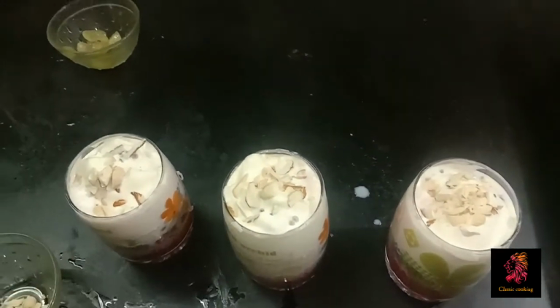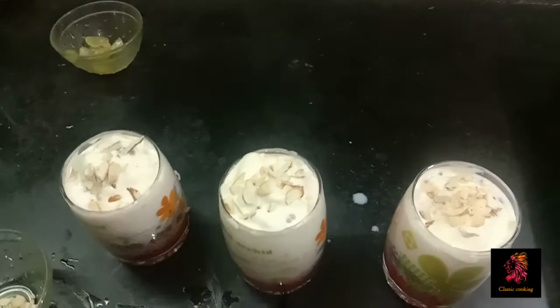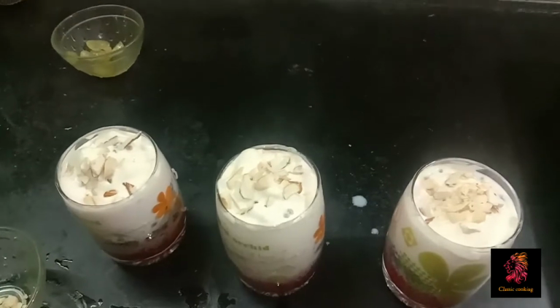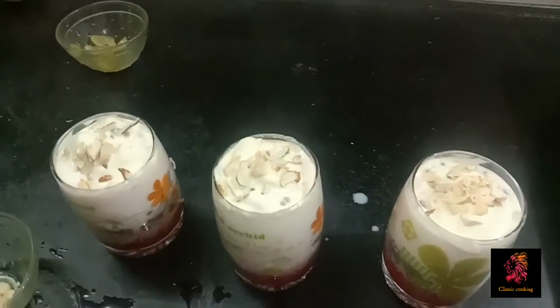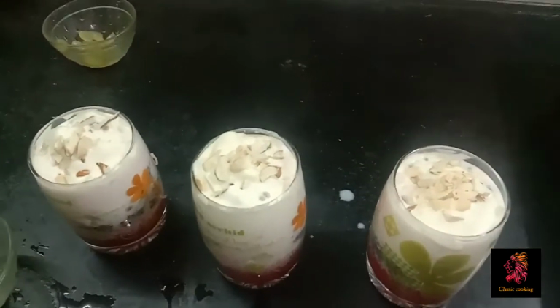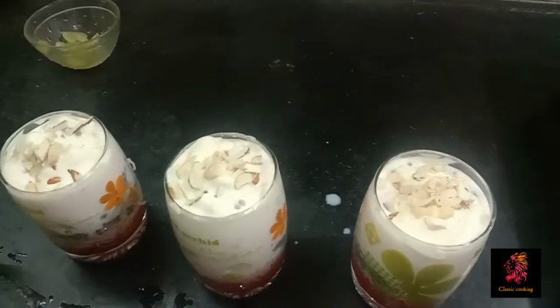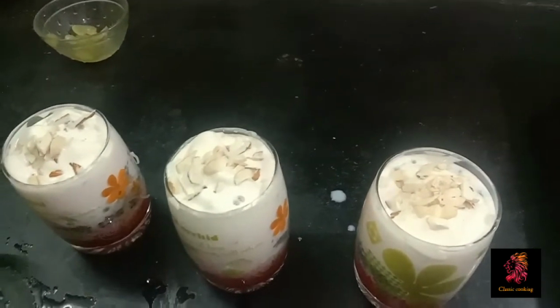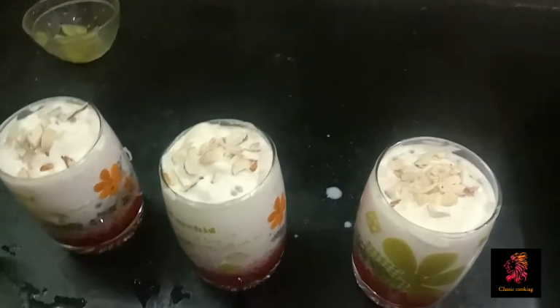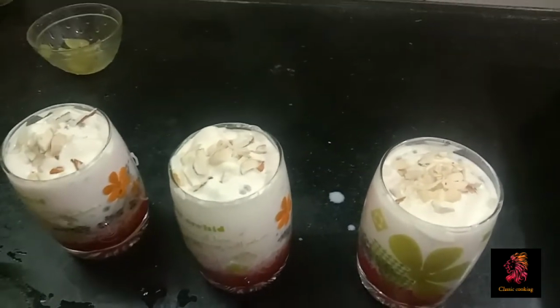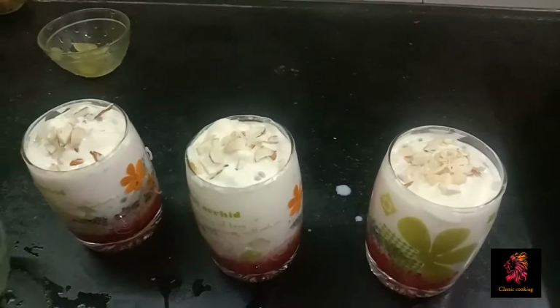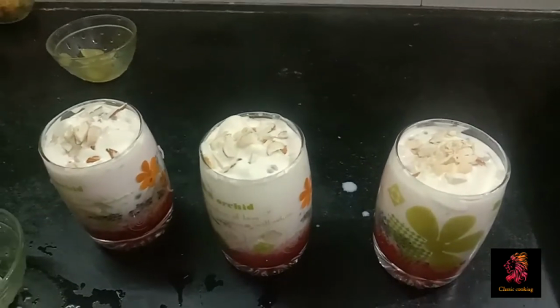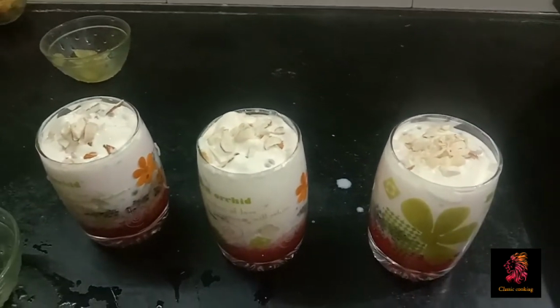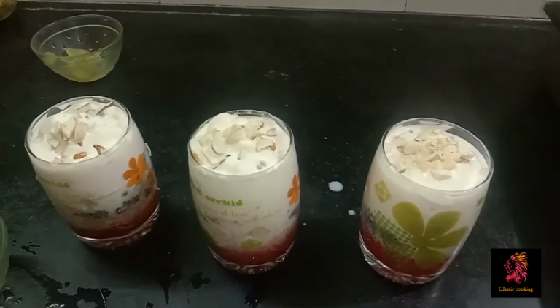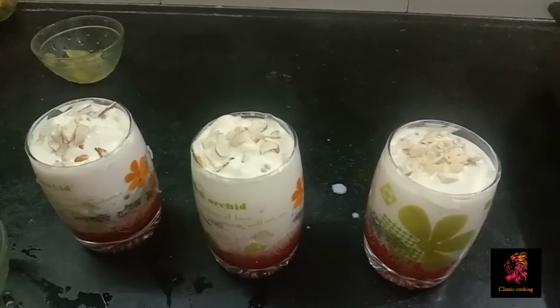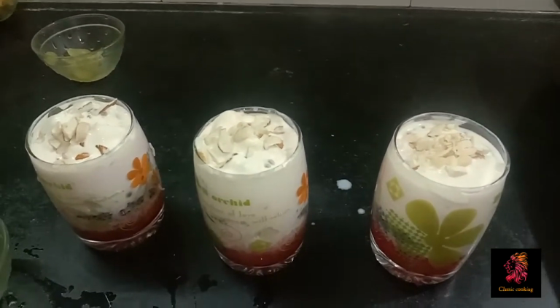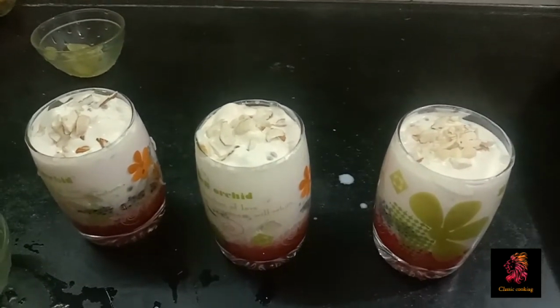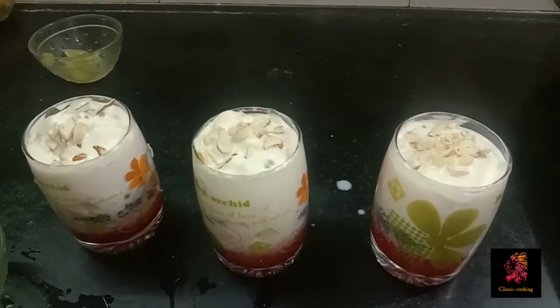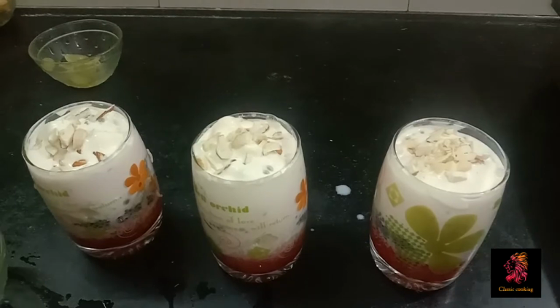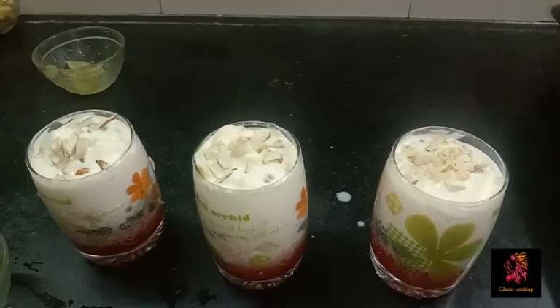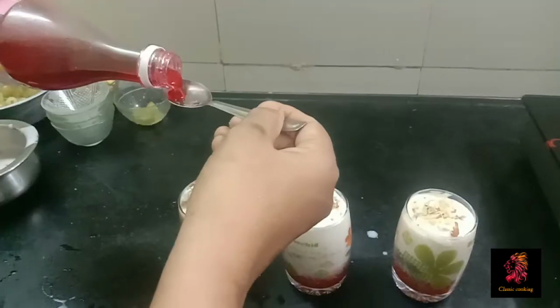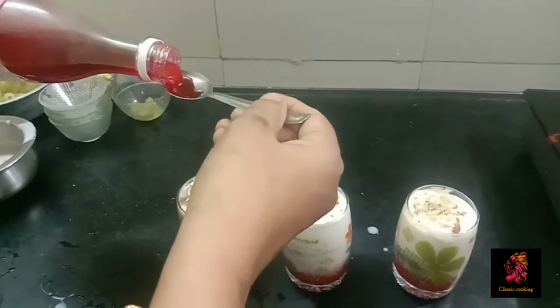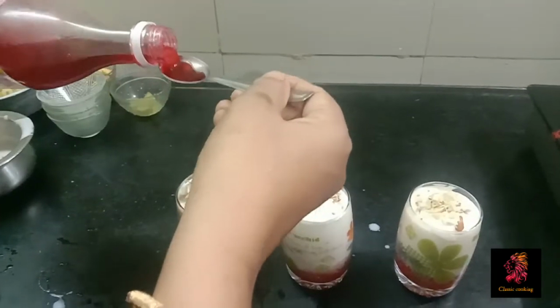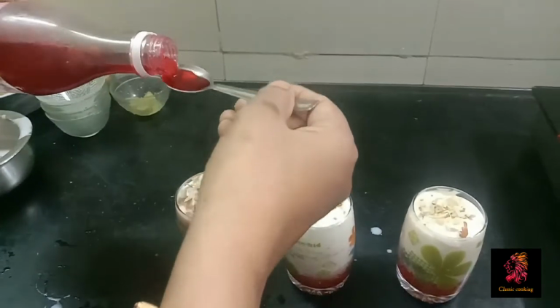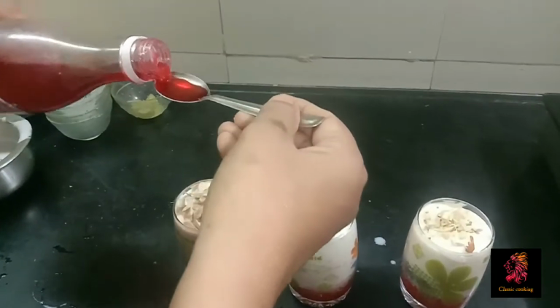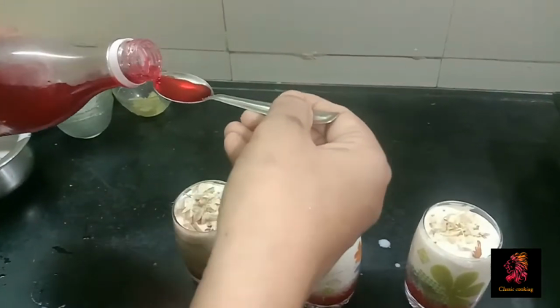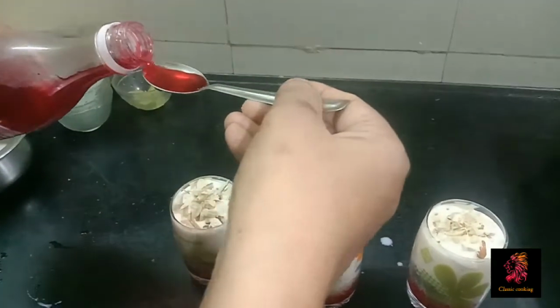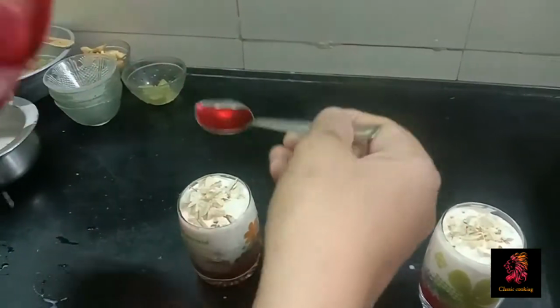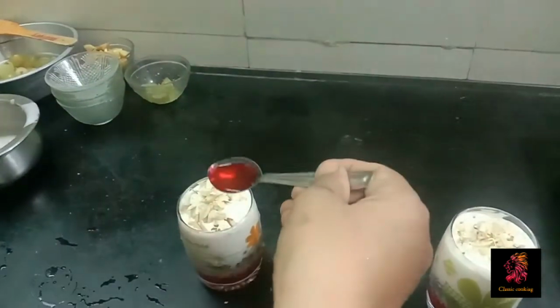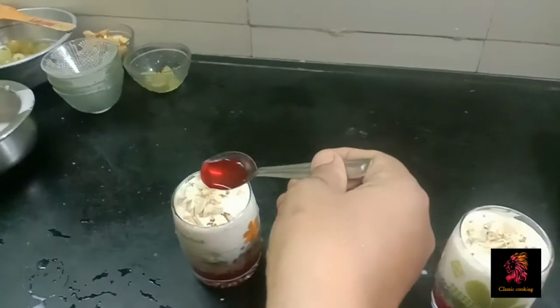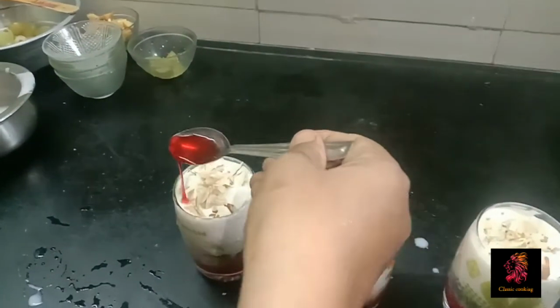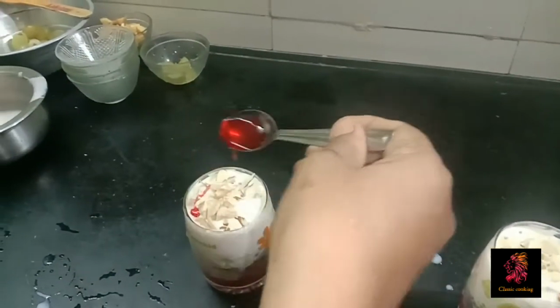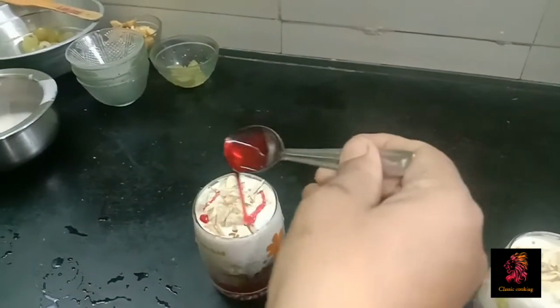Then we will put the sauce in and mix the sauce together.